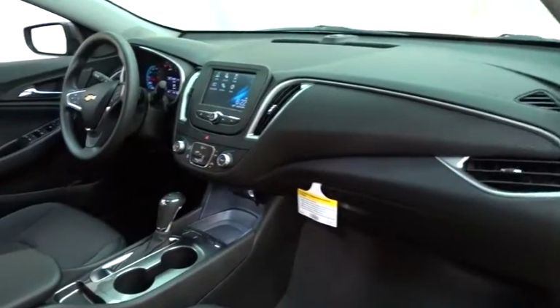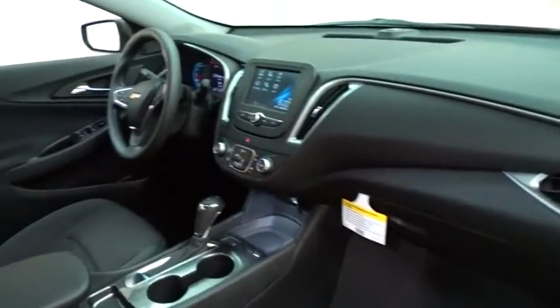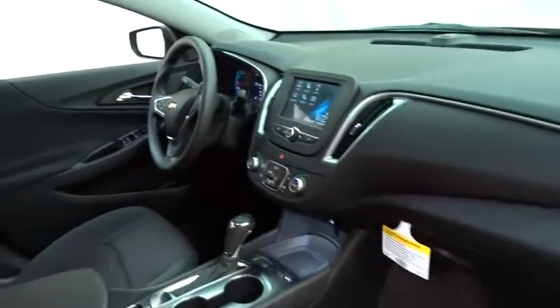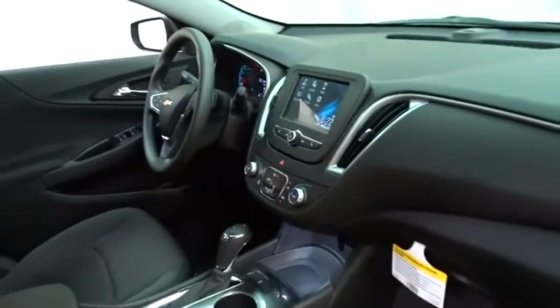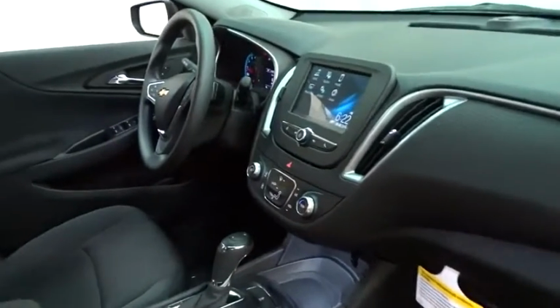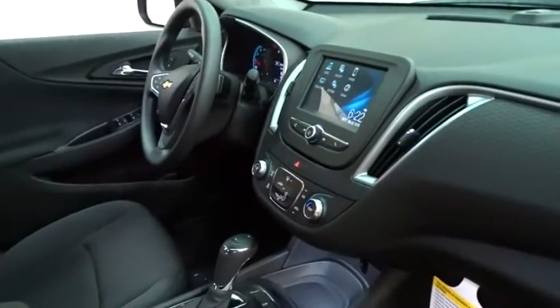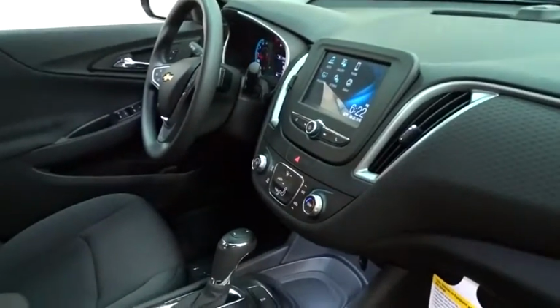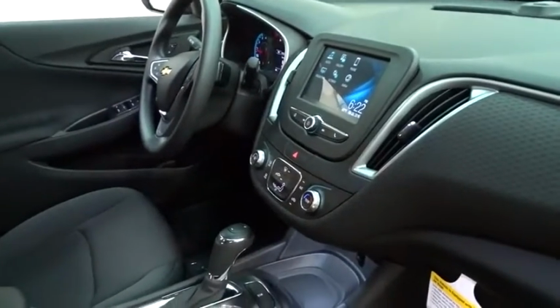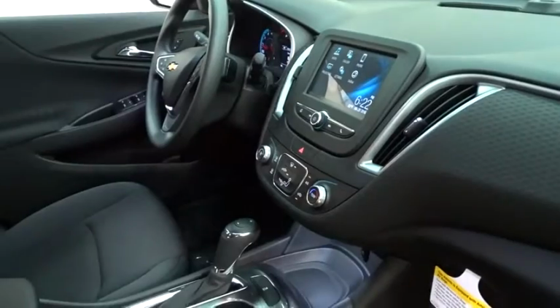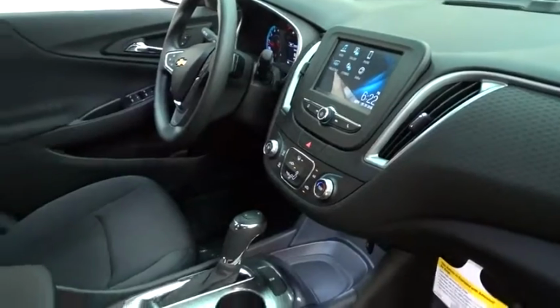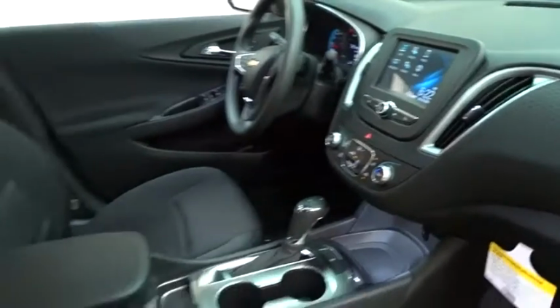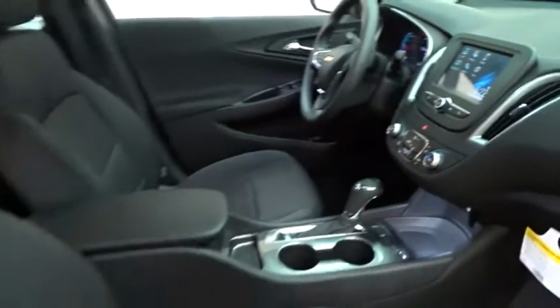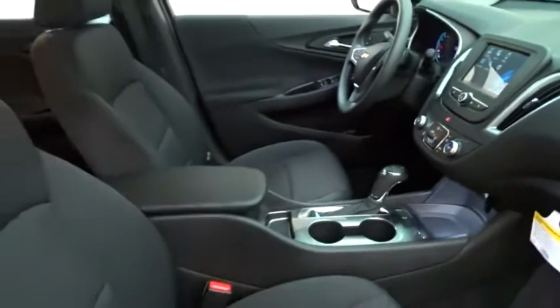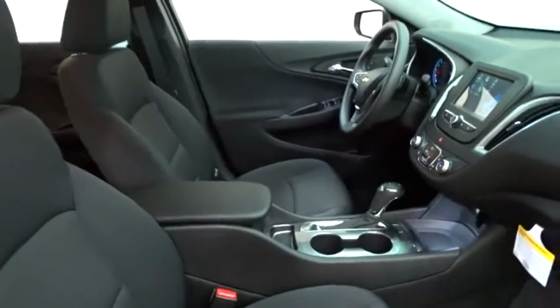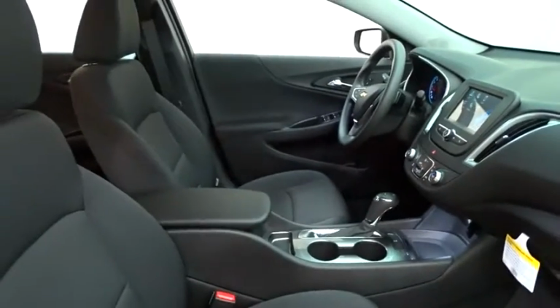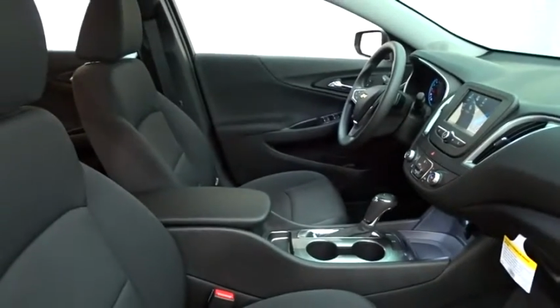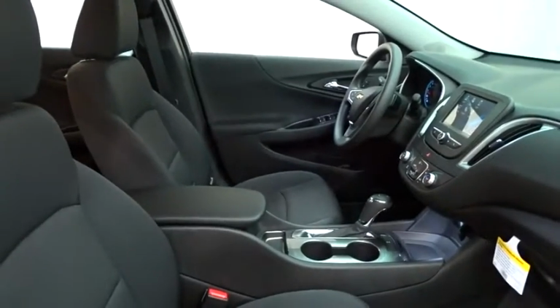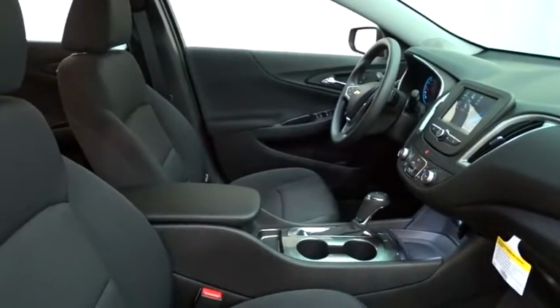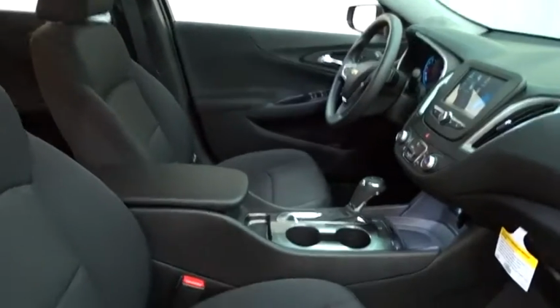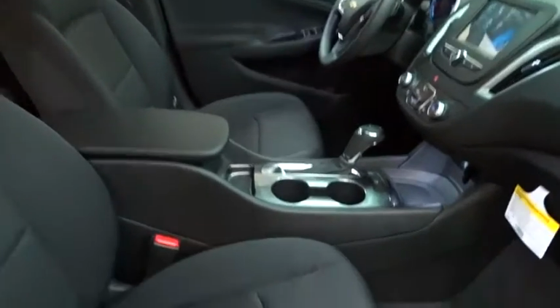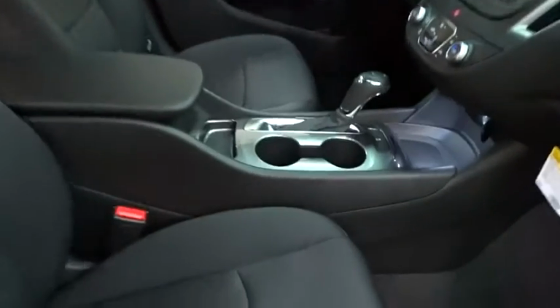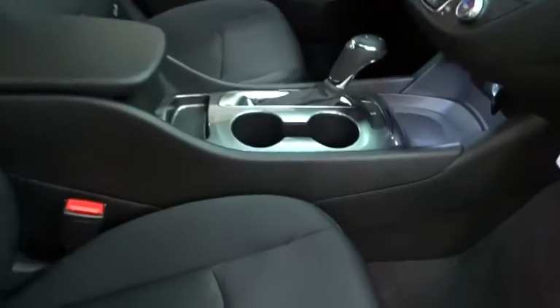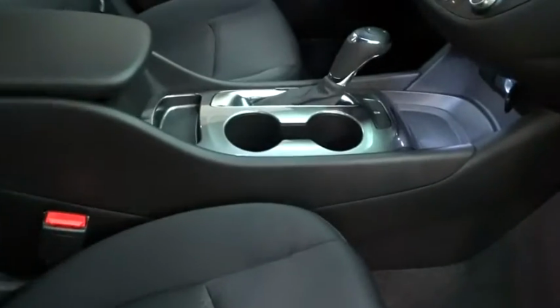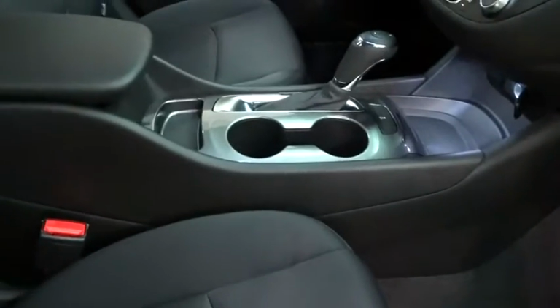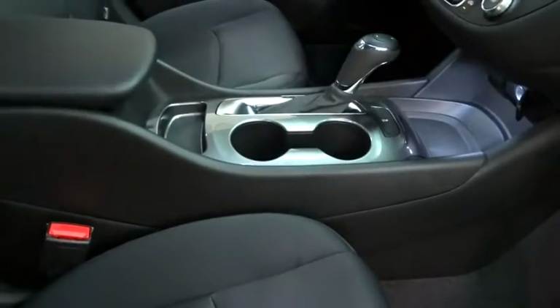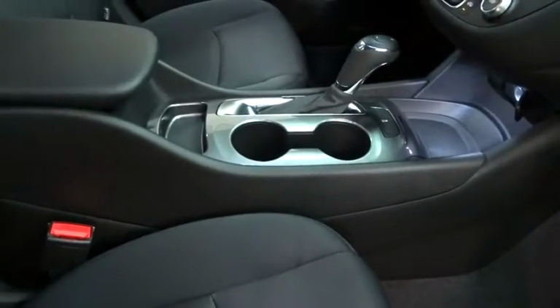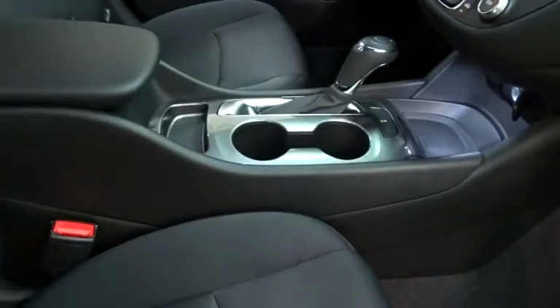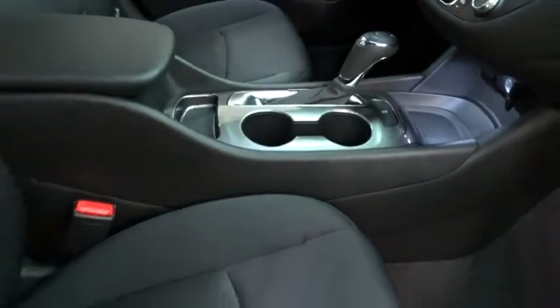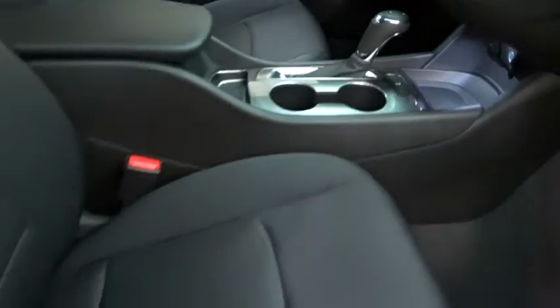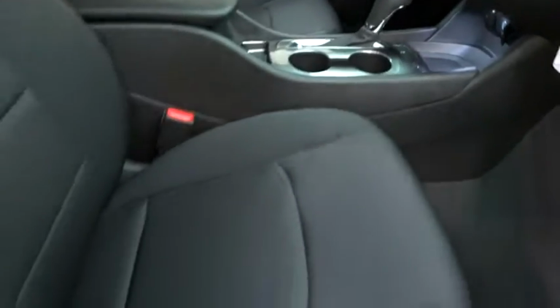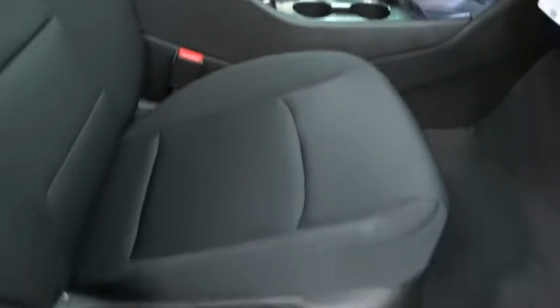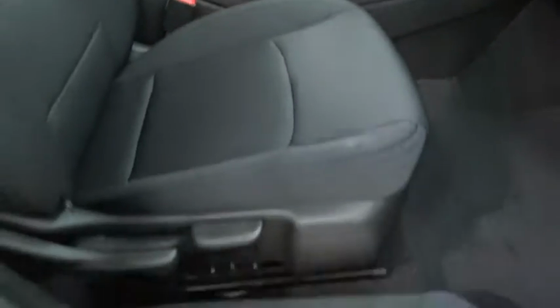Aluminum wheels, keyless start, front wheel drive, rear defrost, AM-FM stereo radio, bucket seat, MP3 player, security system.